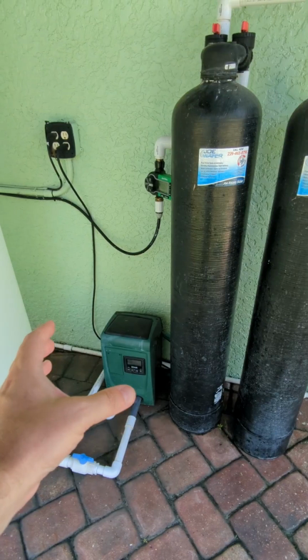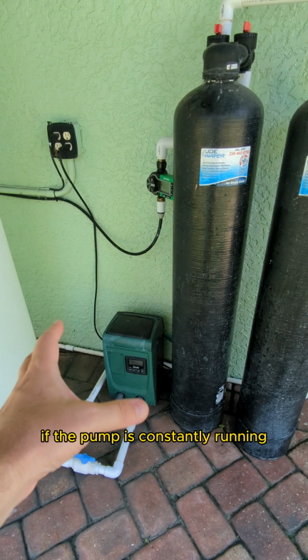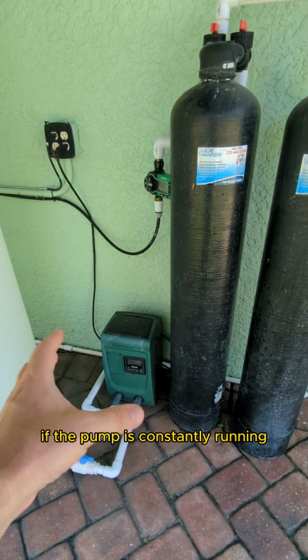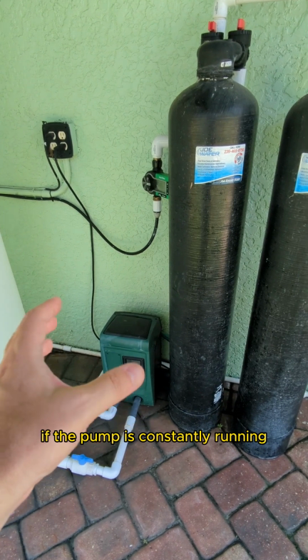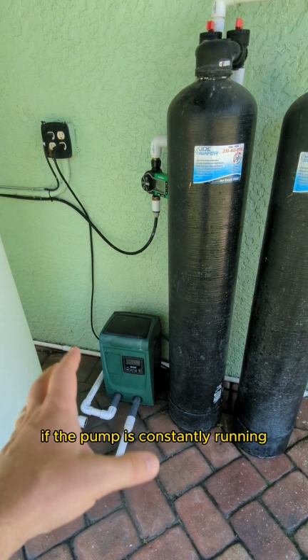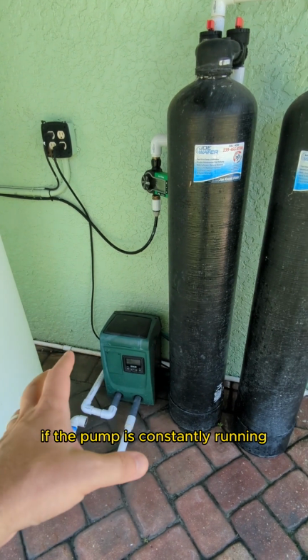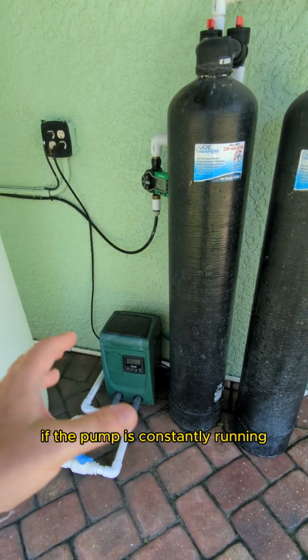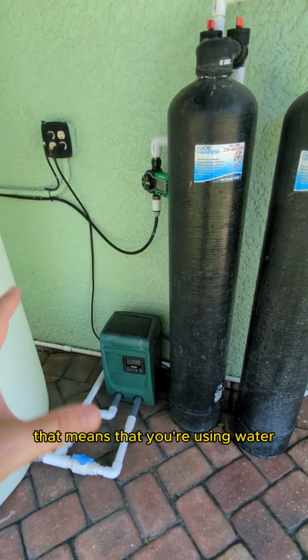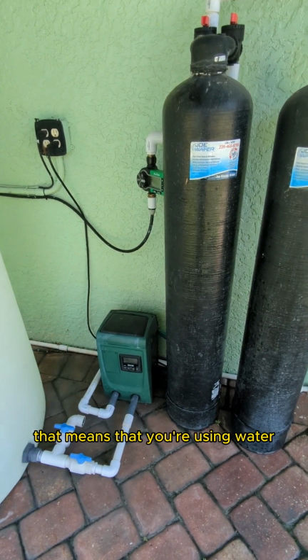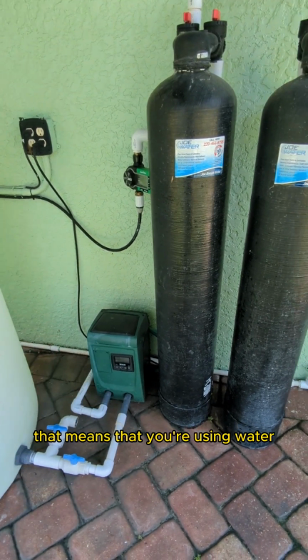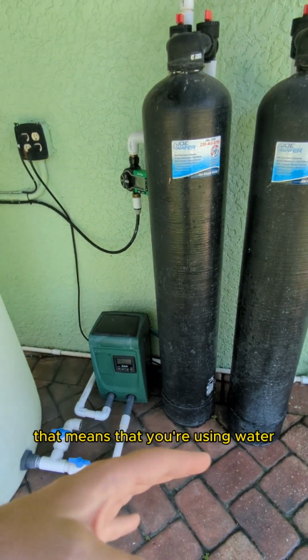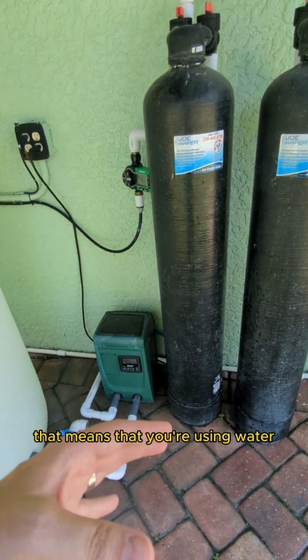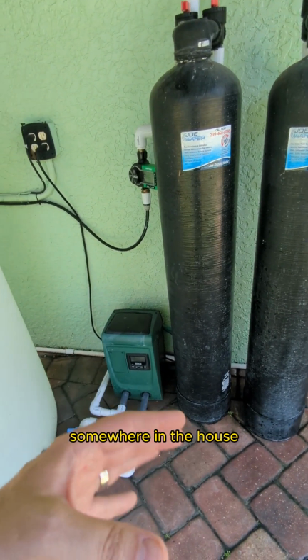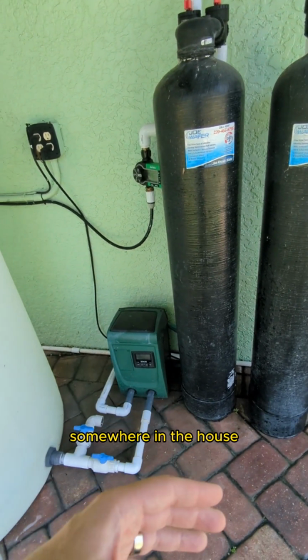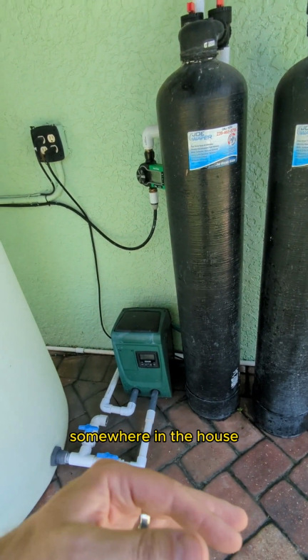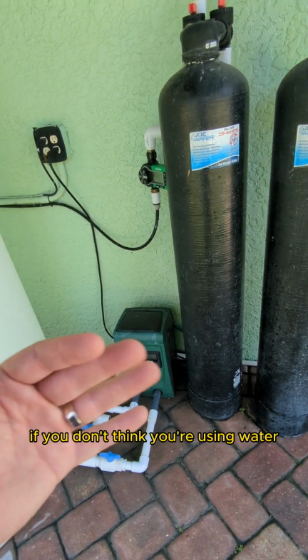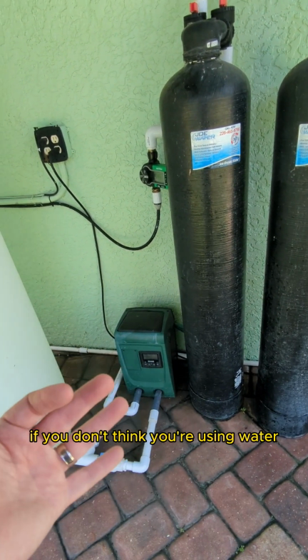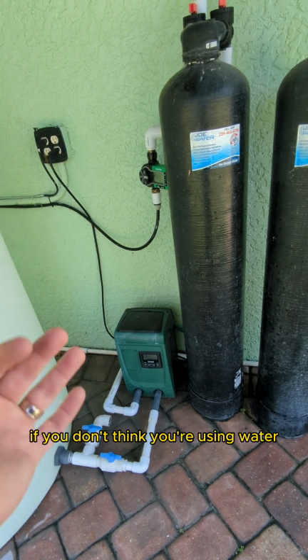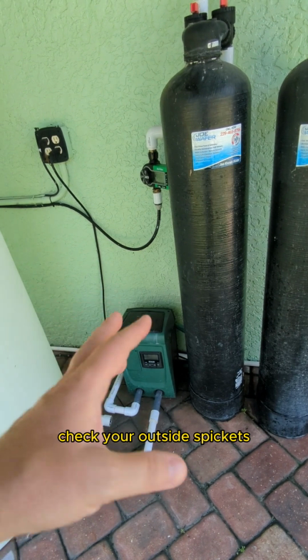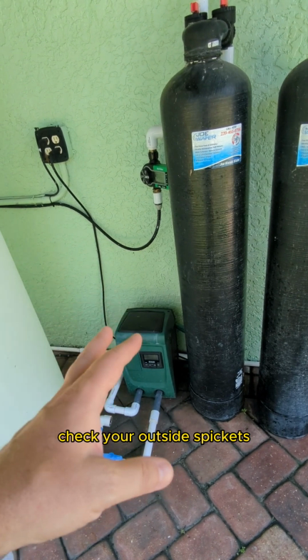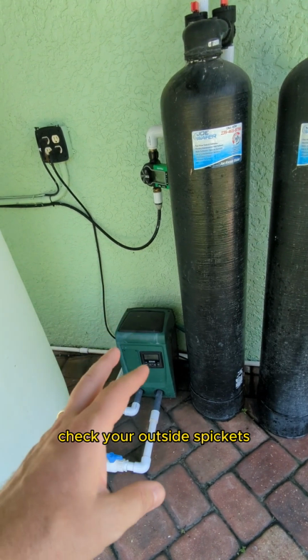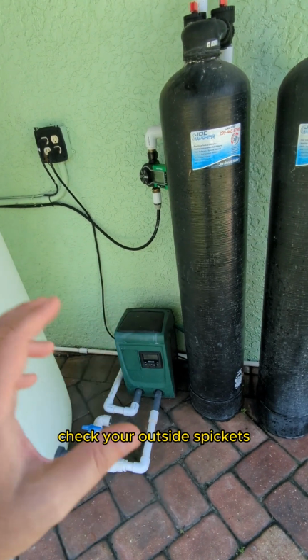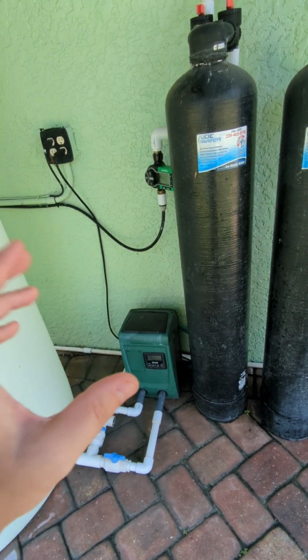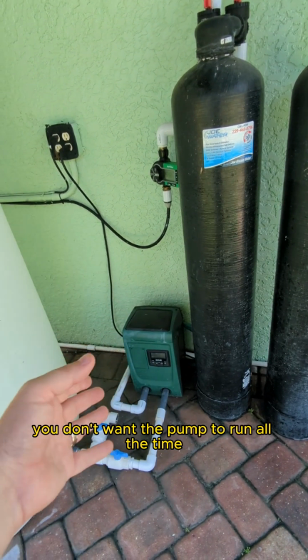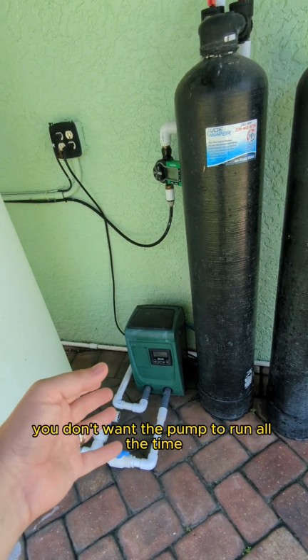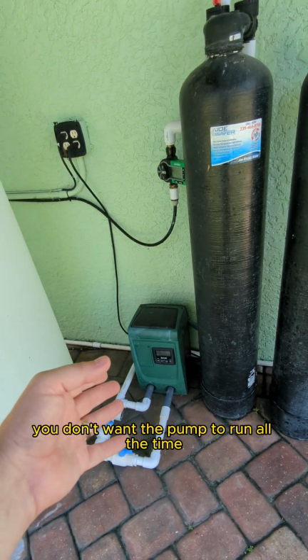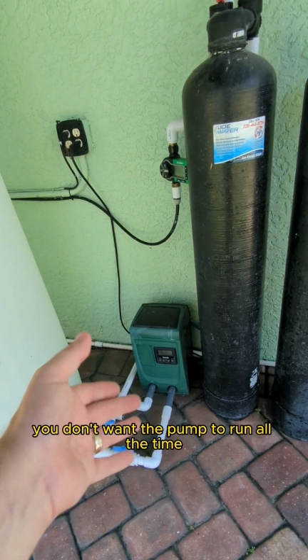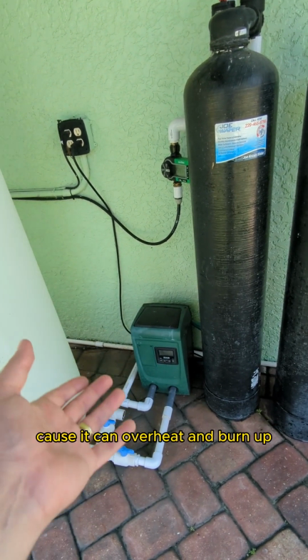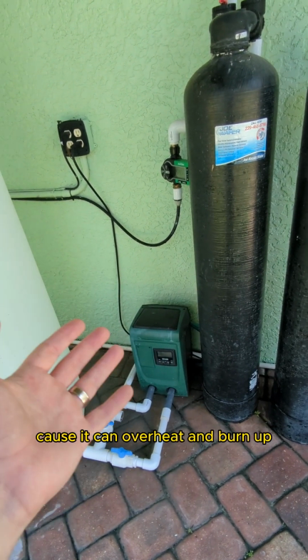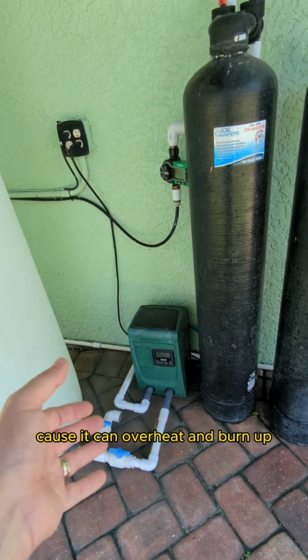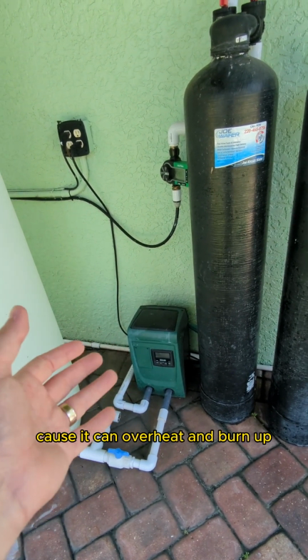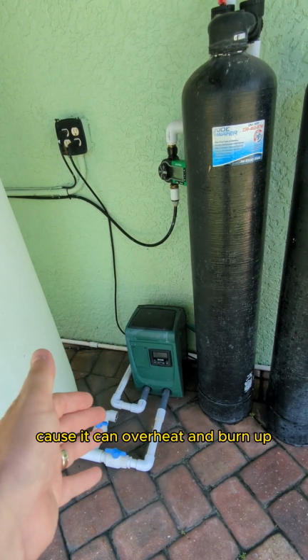If the pump is constantly running, that means you're using water somewhere in the house. If you don't think you're using water, check your outside spigots. You don't want the pump to run all the time because it can overheat and burn up.